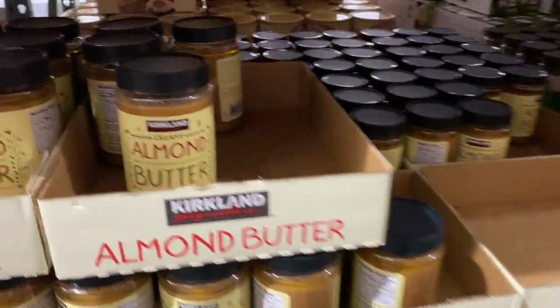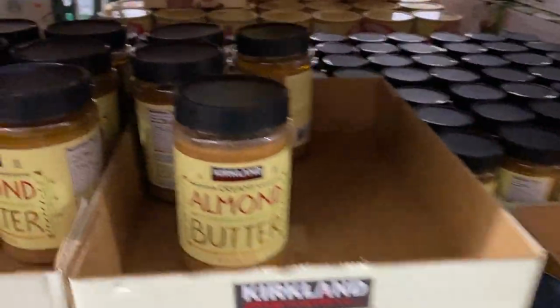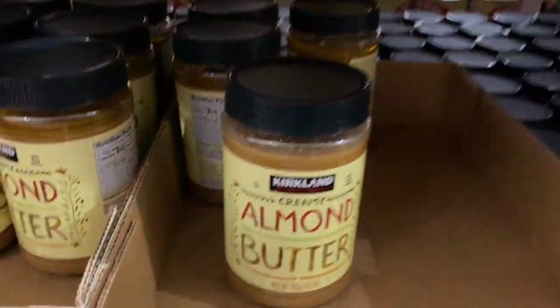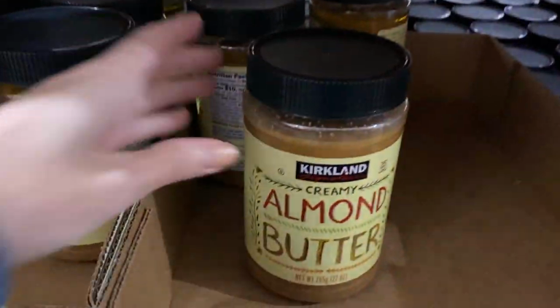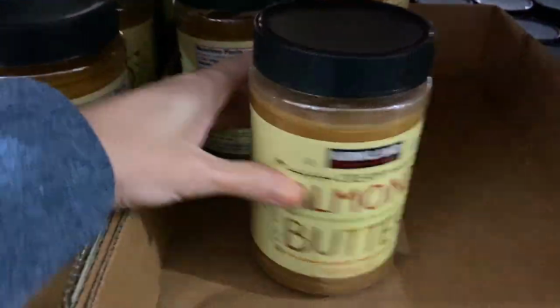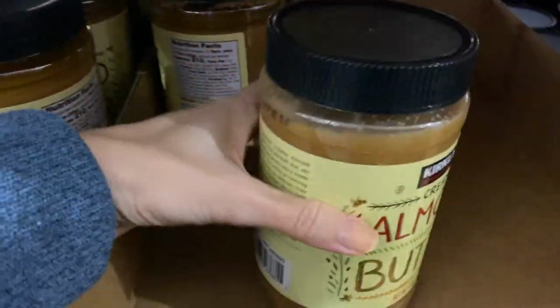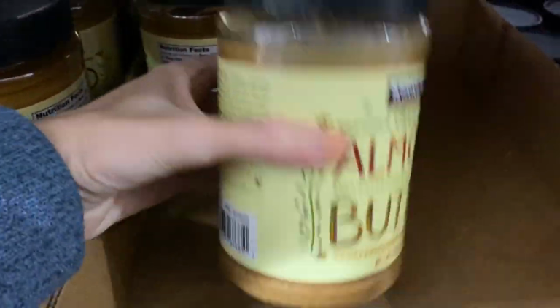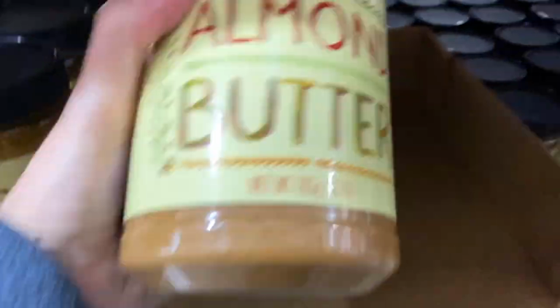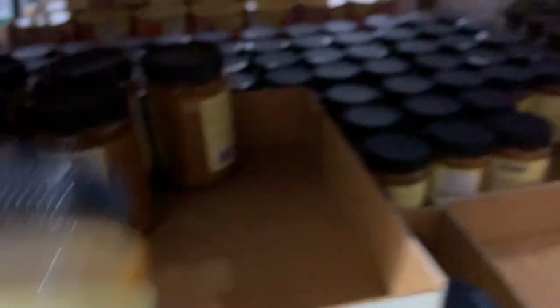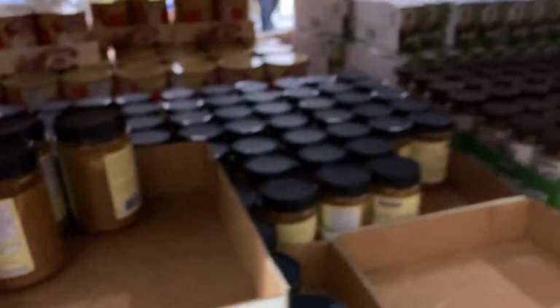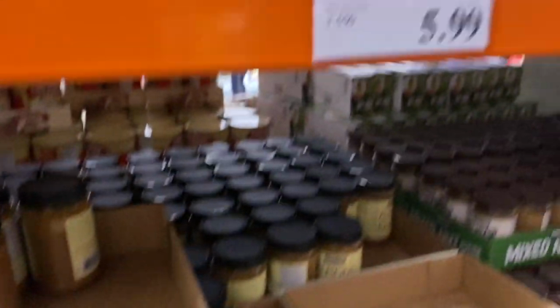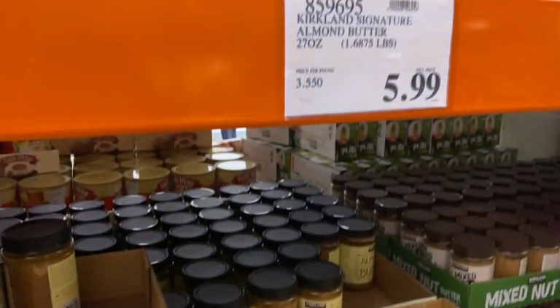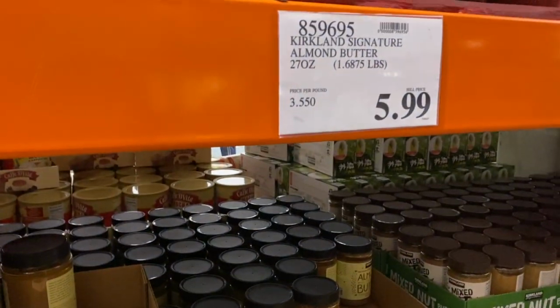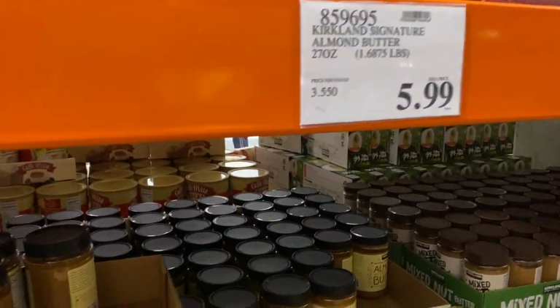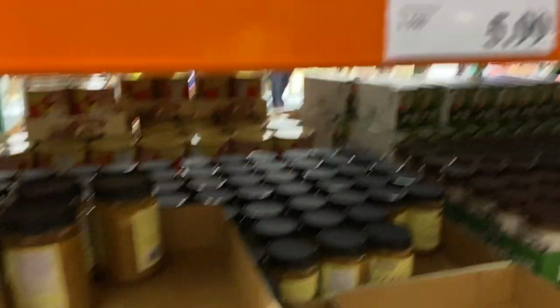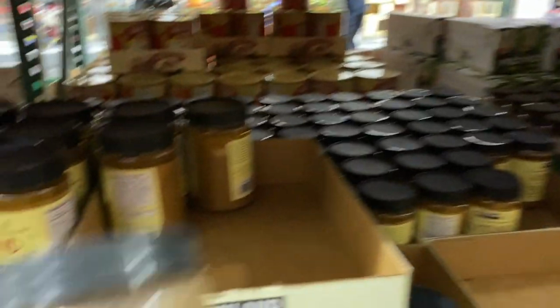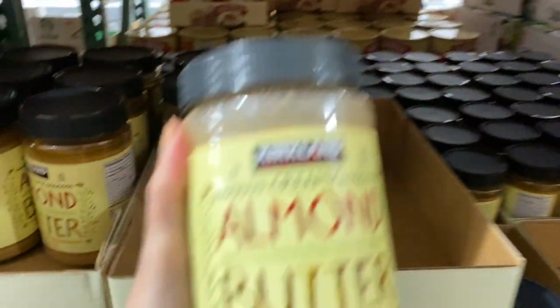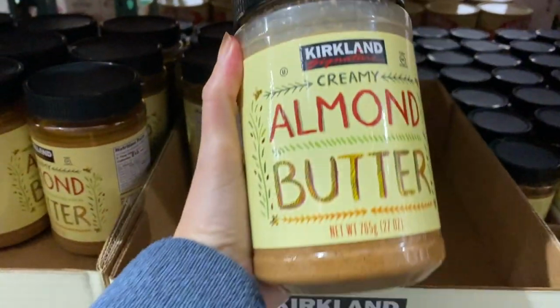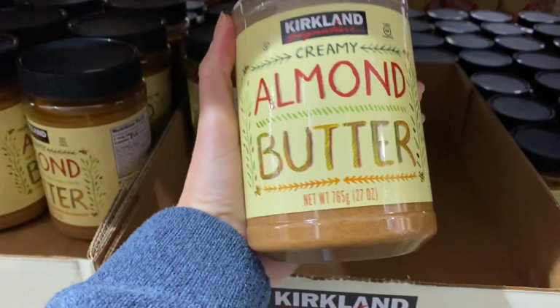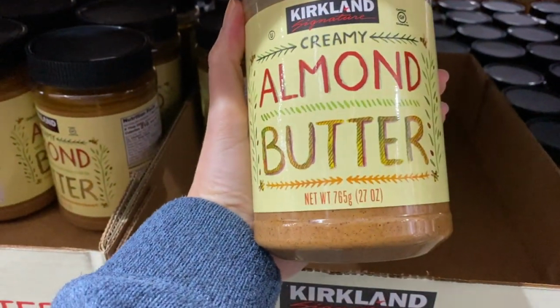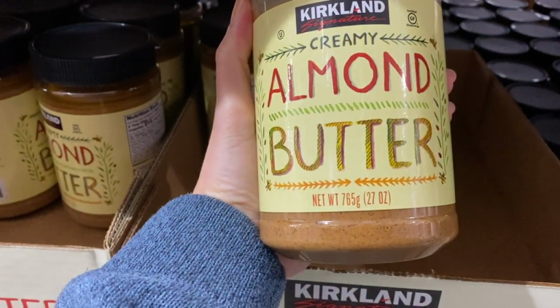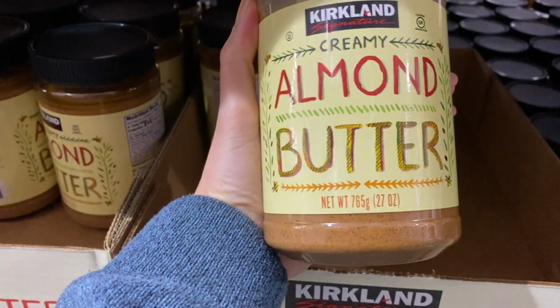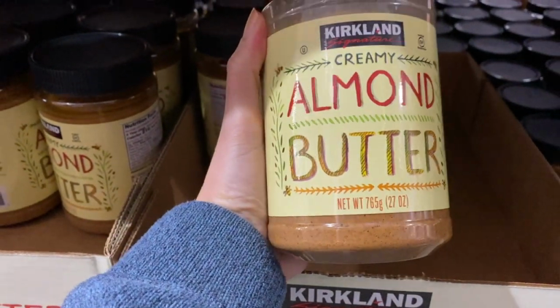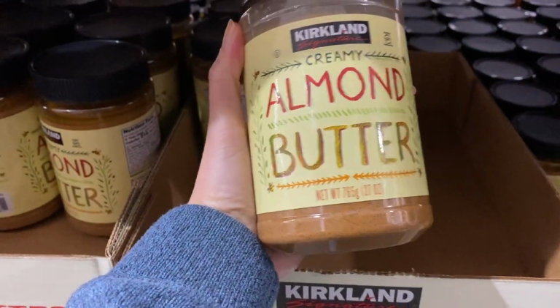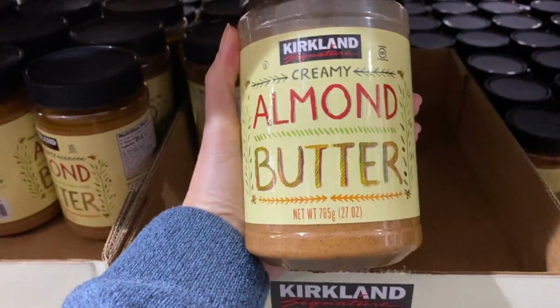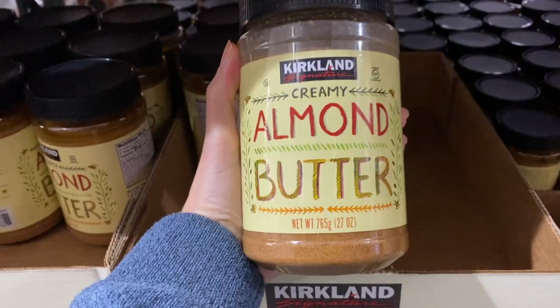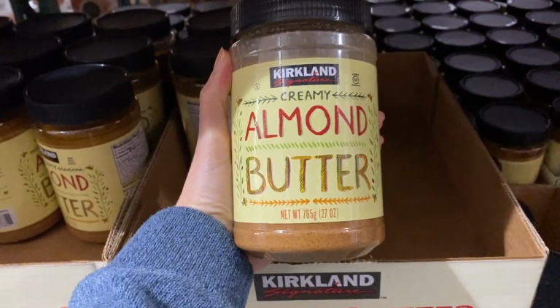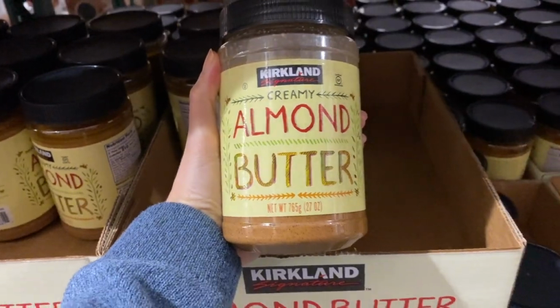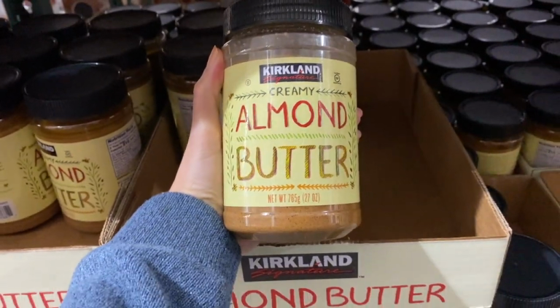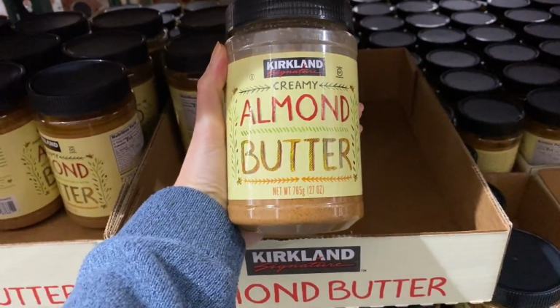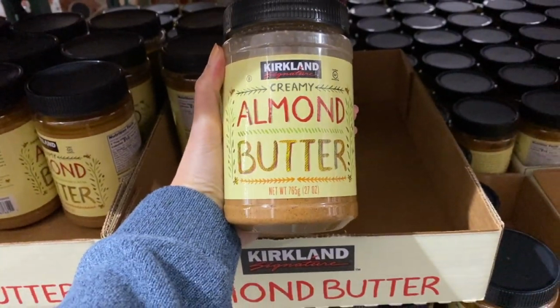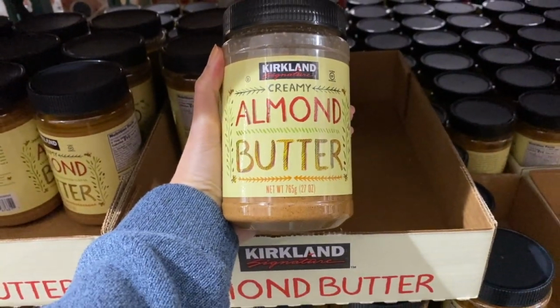So guys, this is almond butter — it's $5.99, it's a great deal and it's delicious. Make sure you get this one too when you come to Costco.